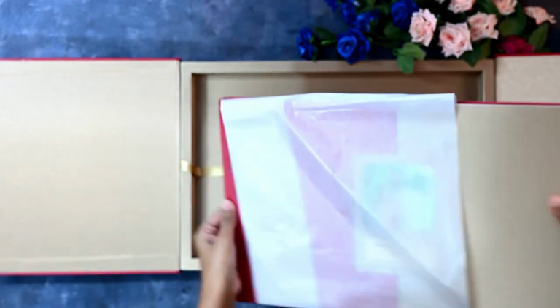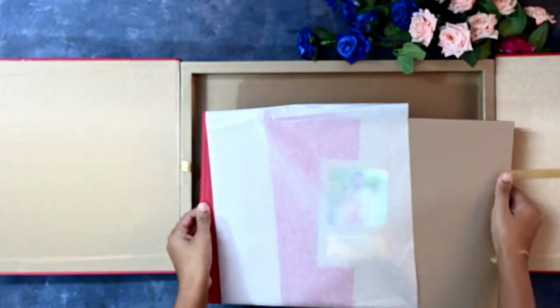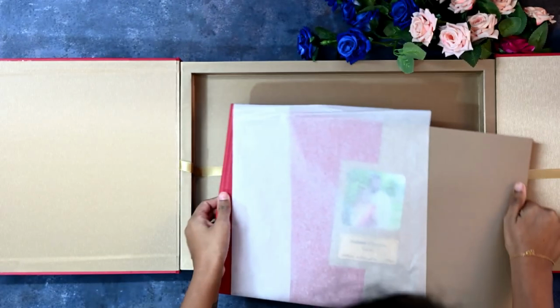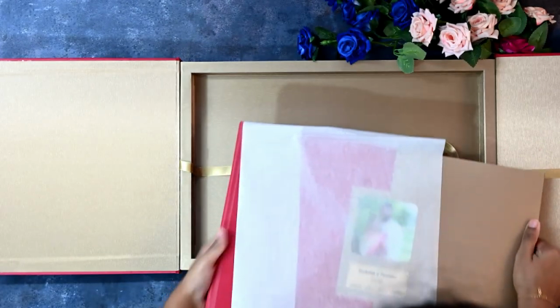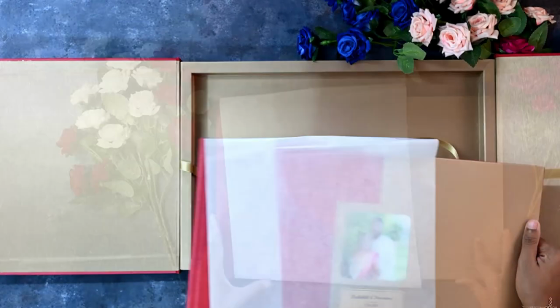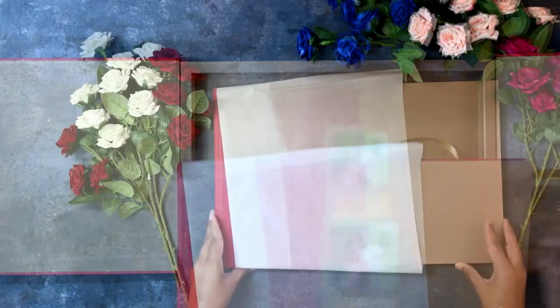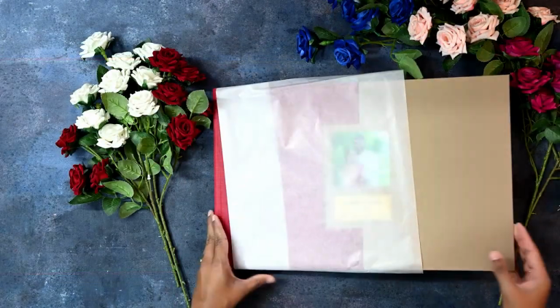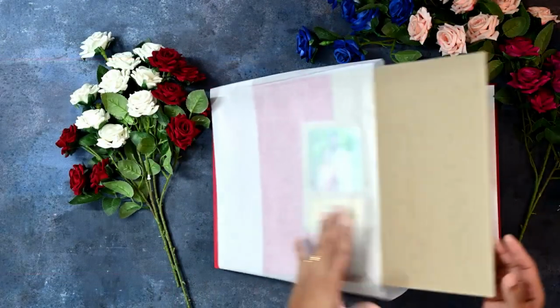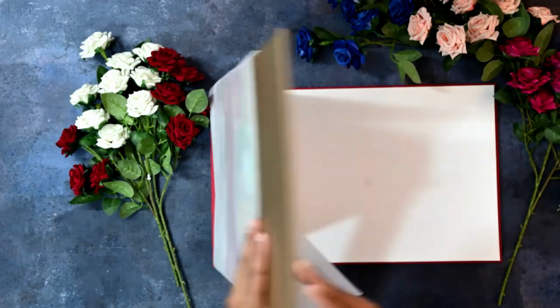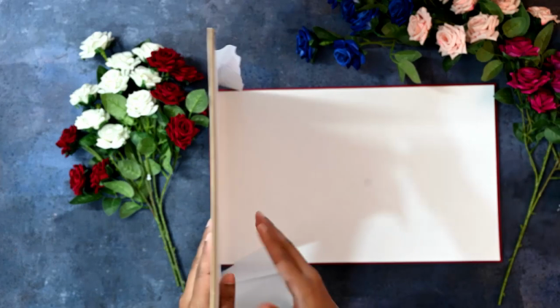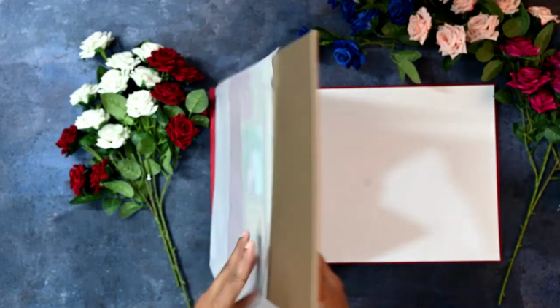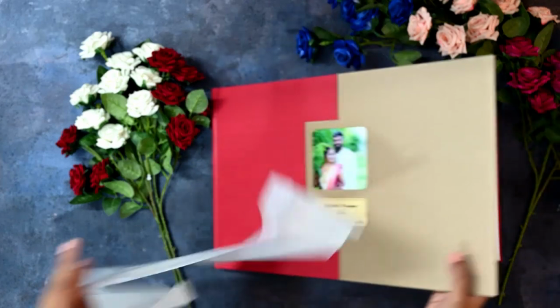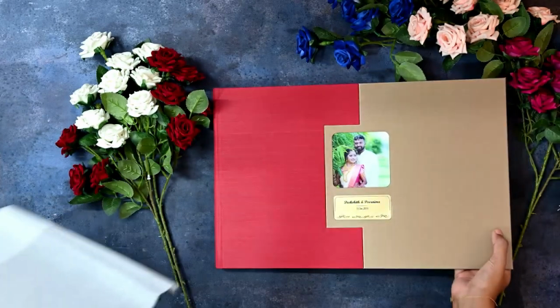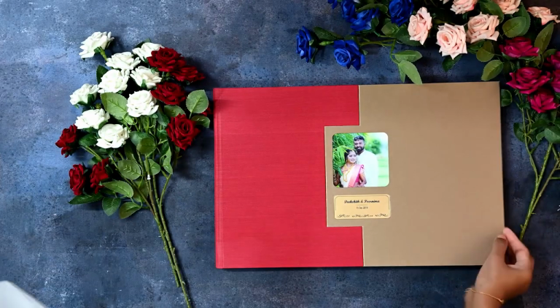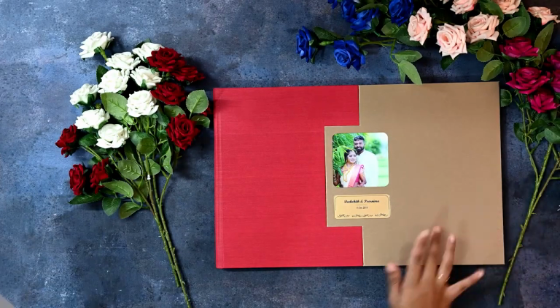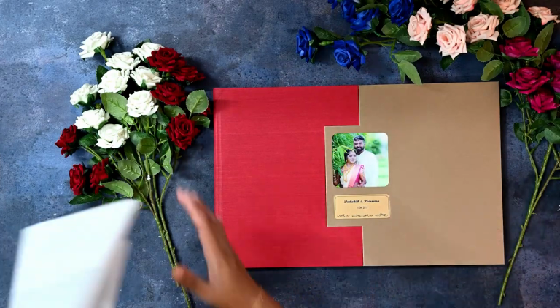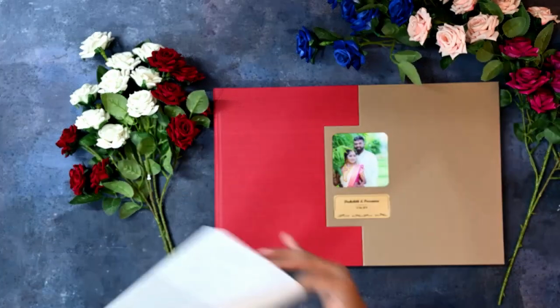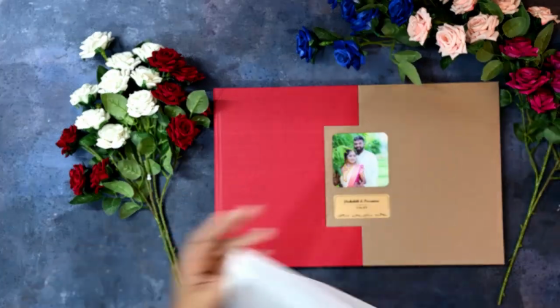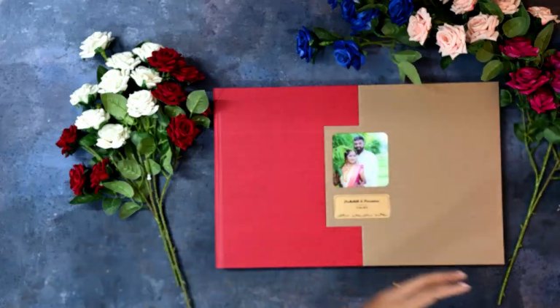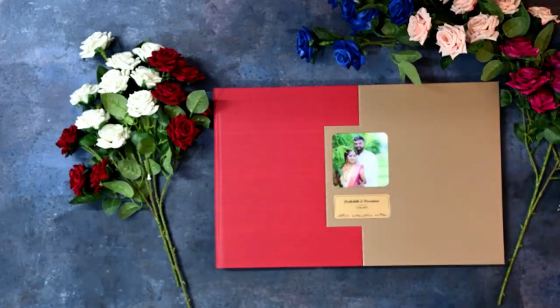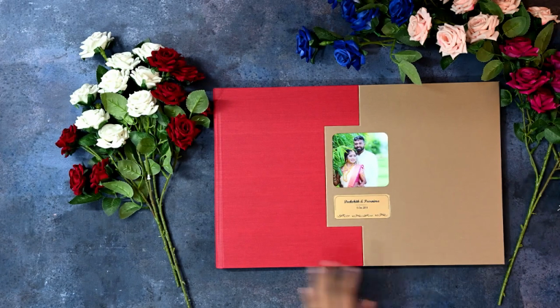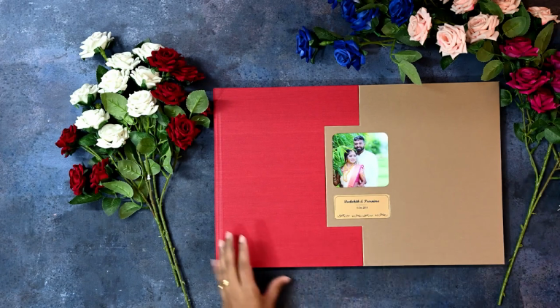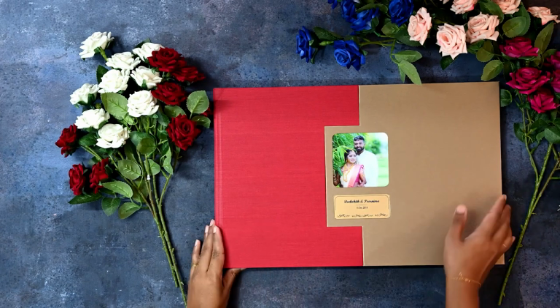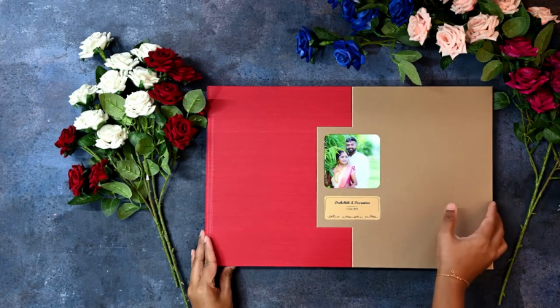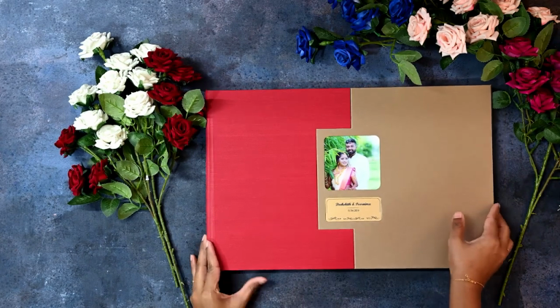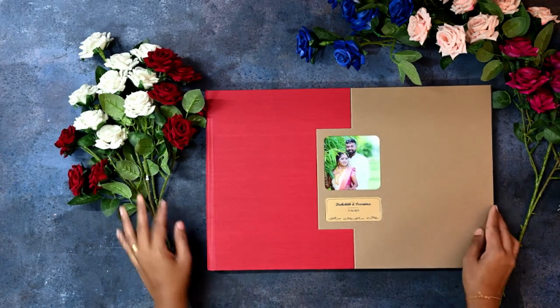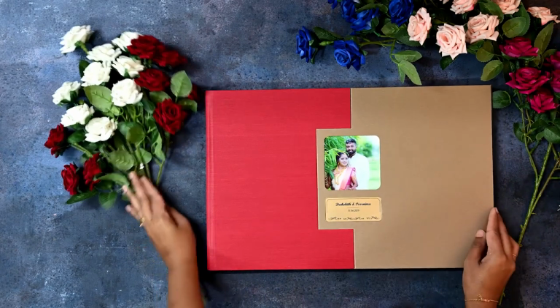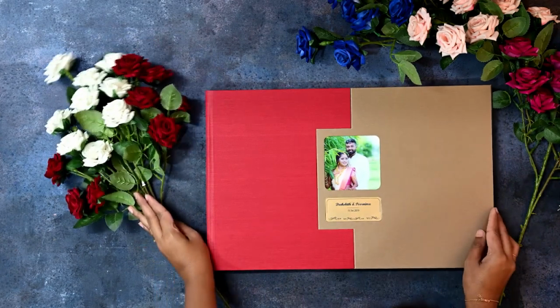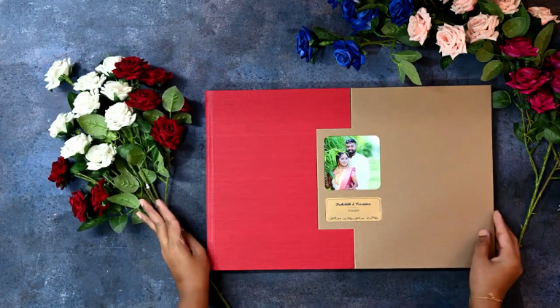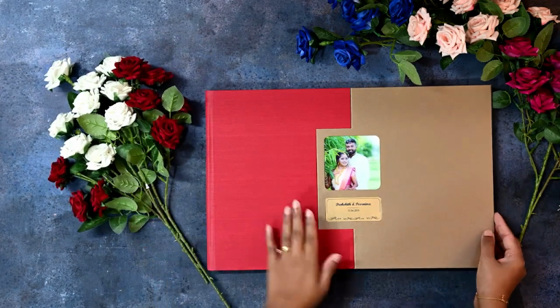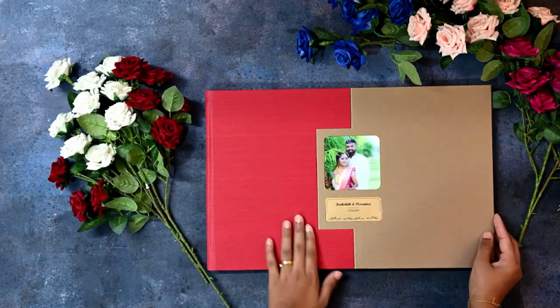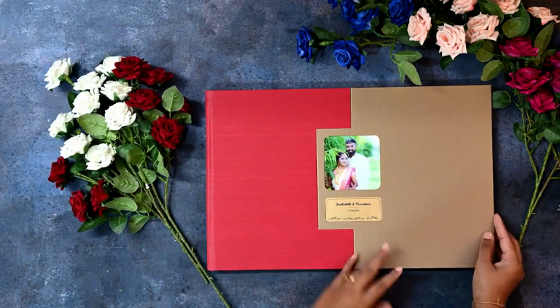And there's a protection layer again. So that's a beautiful cherry and gold — Purnima and Deekshit.